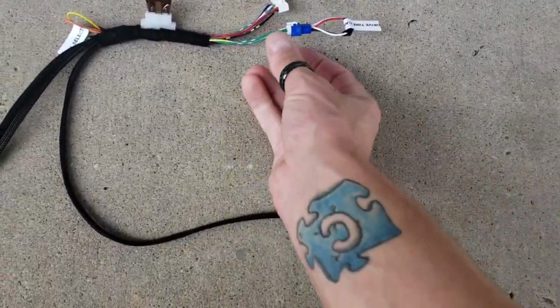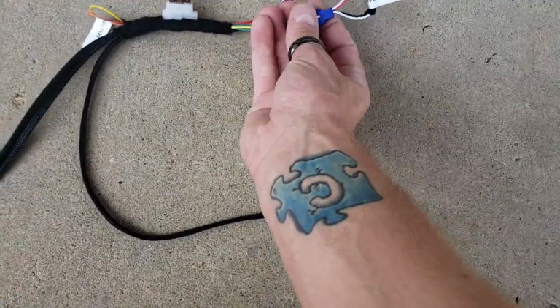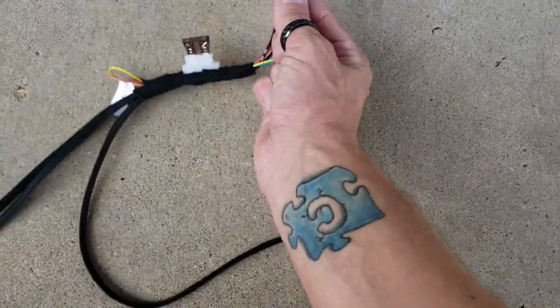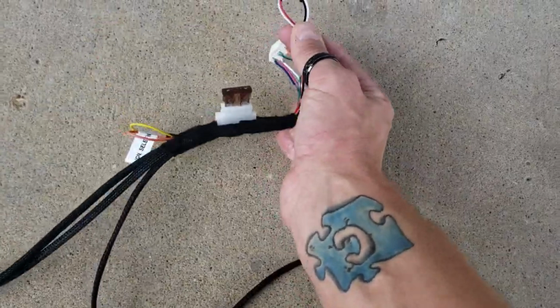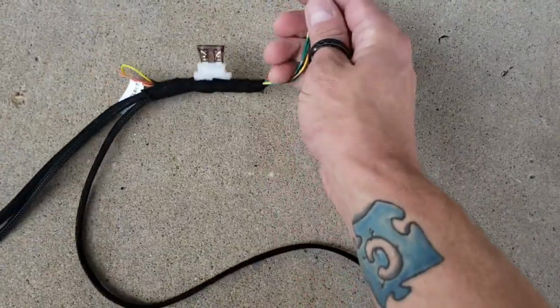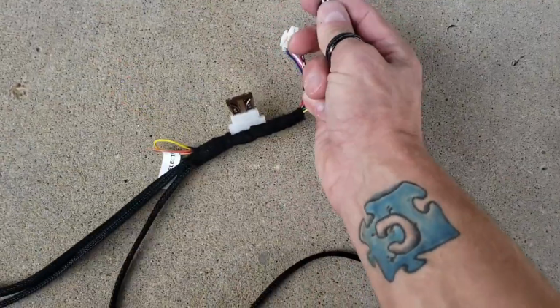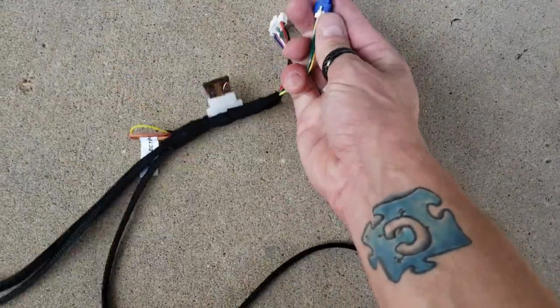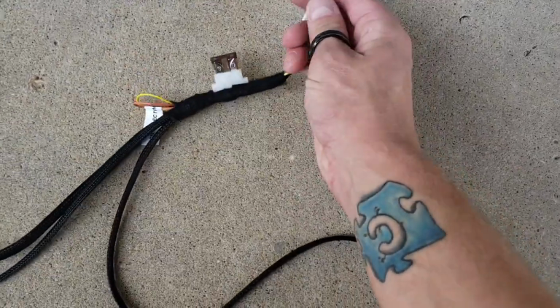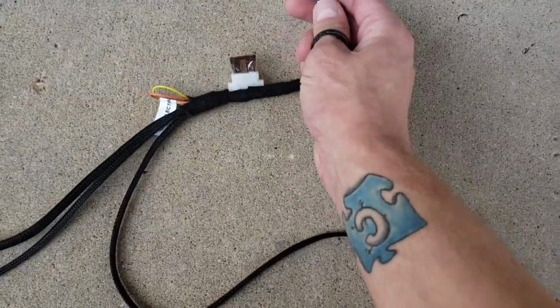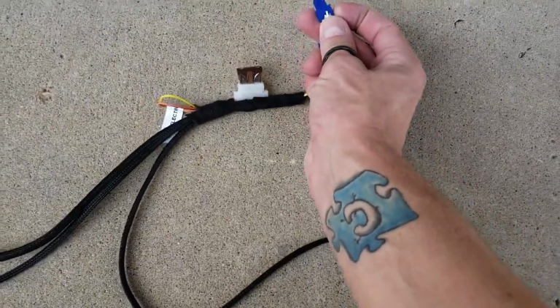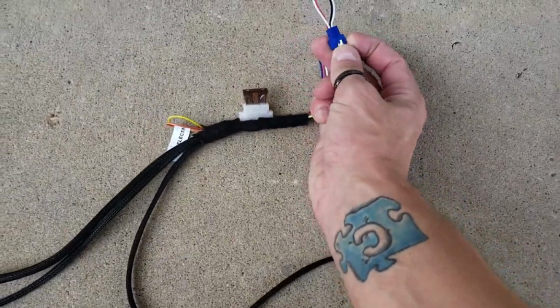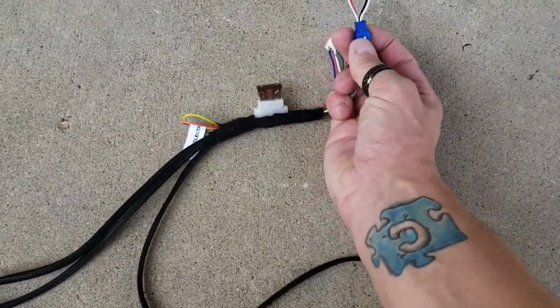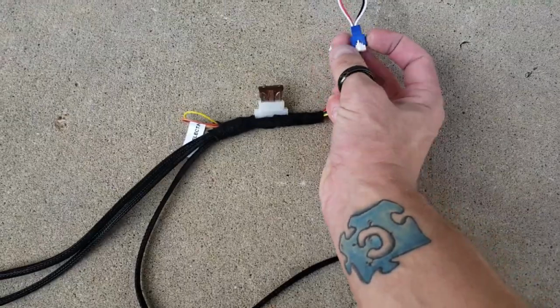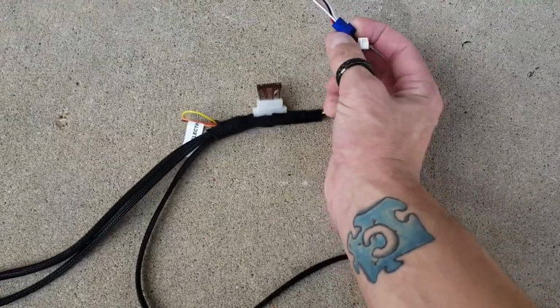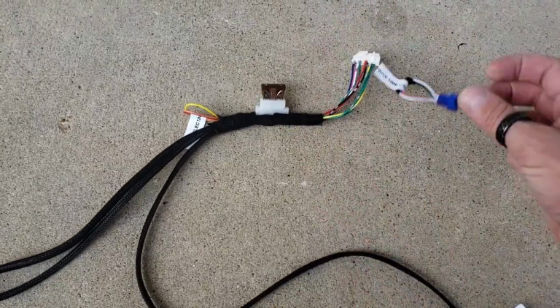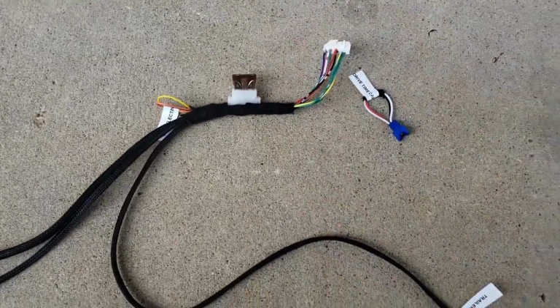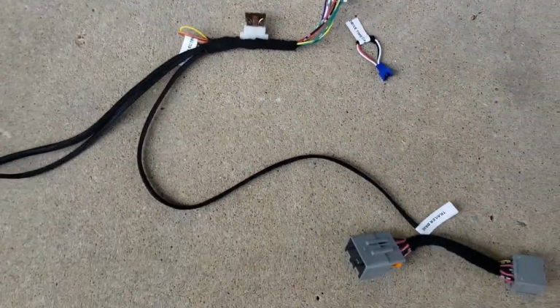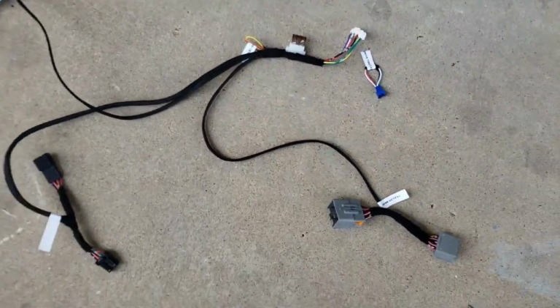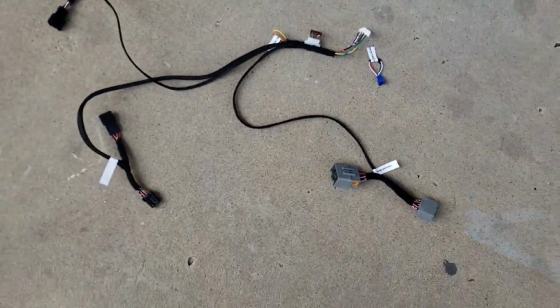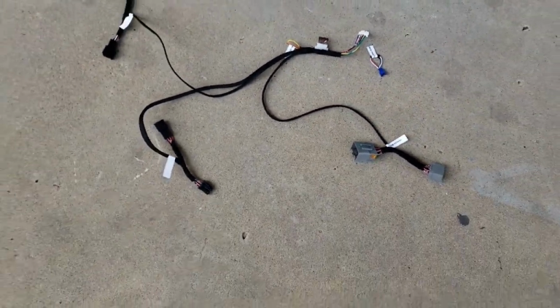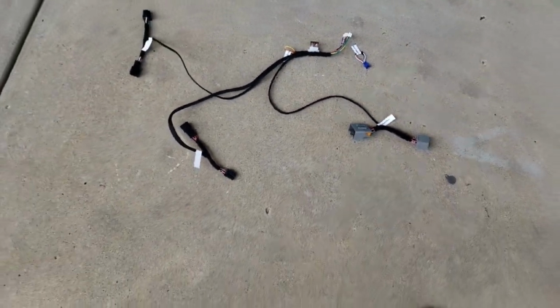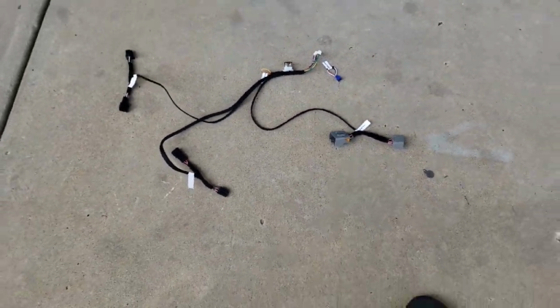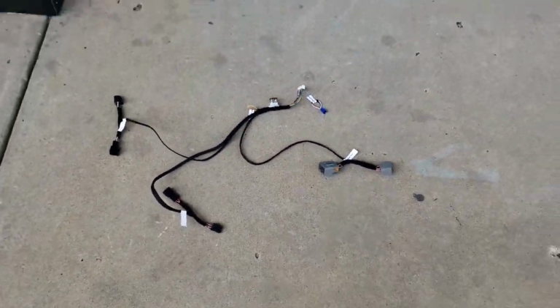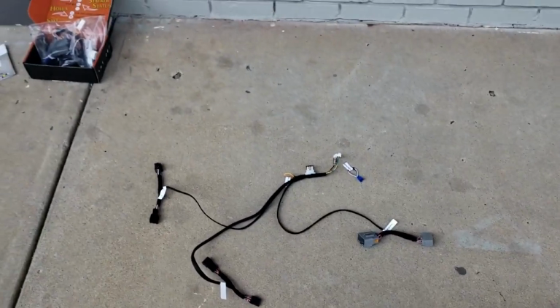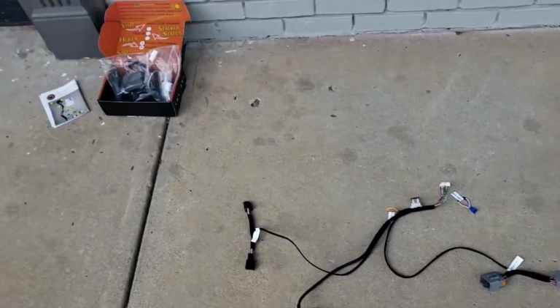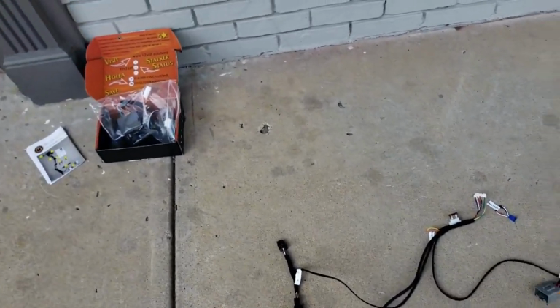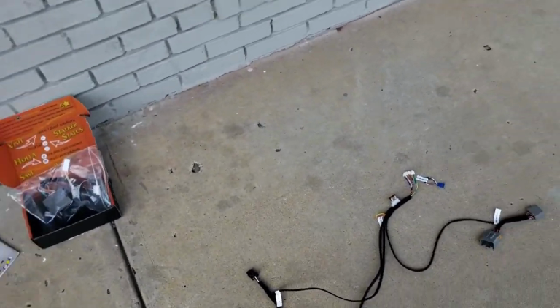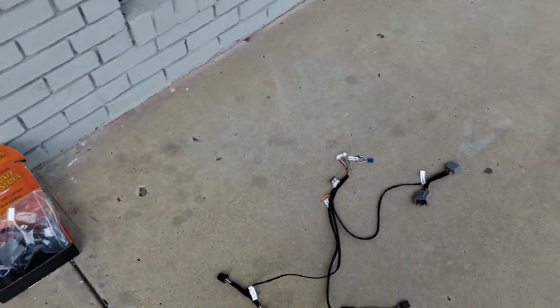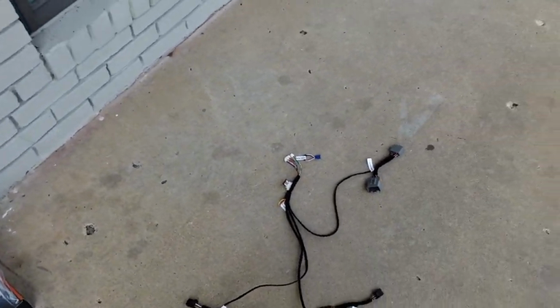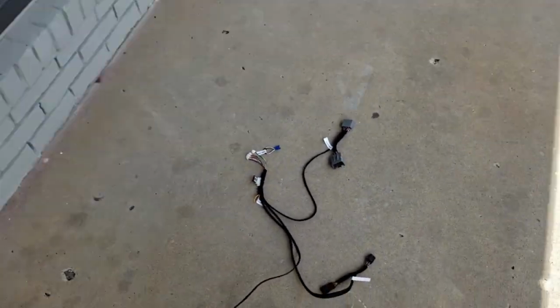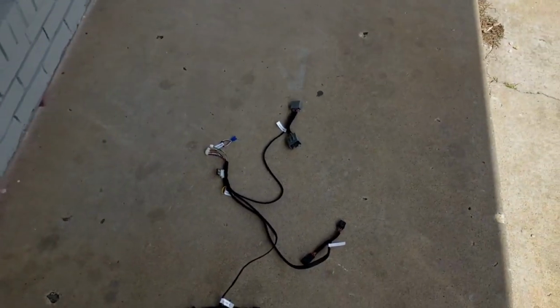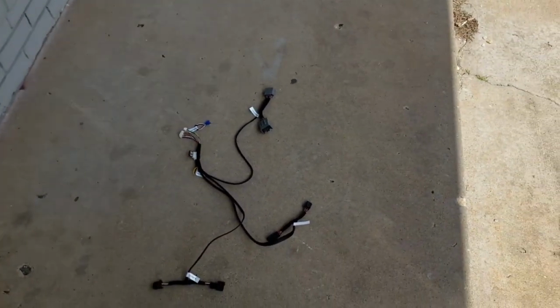There is another option if you don't want to ship it back: you can purchase the Magic Box from our website along with the remote-in service, and we can remote into your Windows computer and program the second stage remotely, so you can get your truck up and running in one fell swoop.